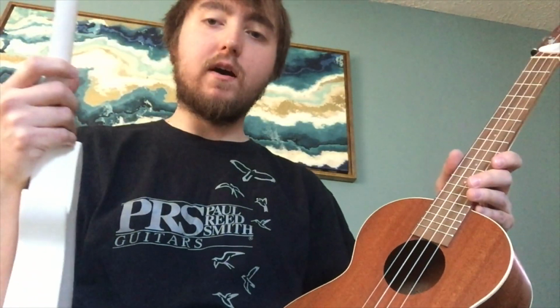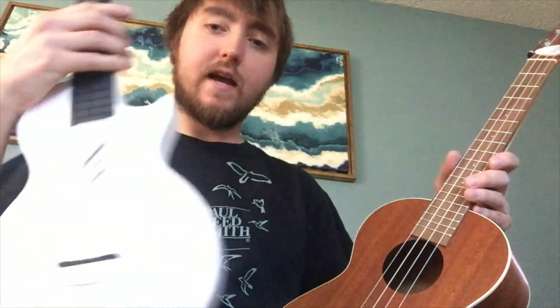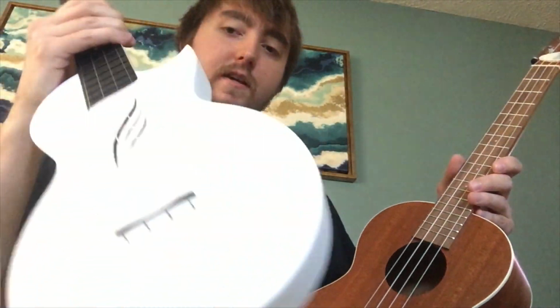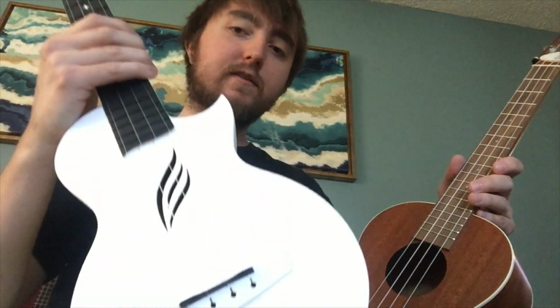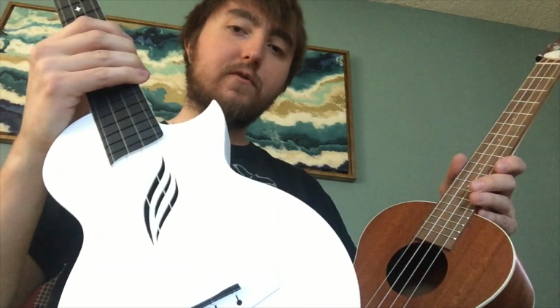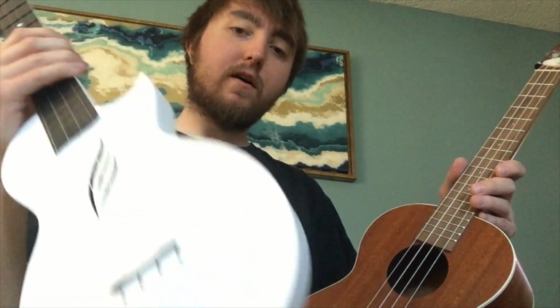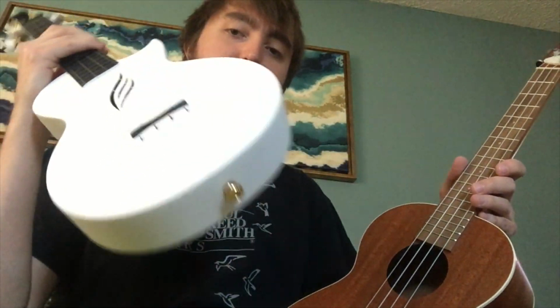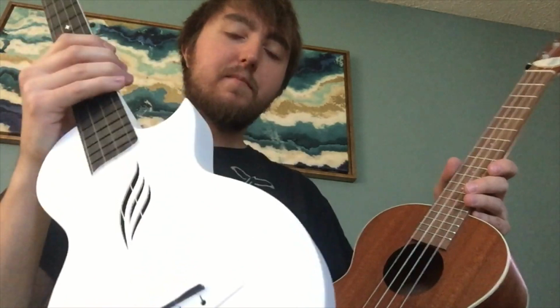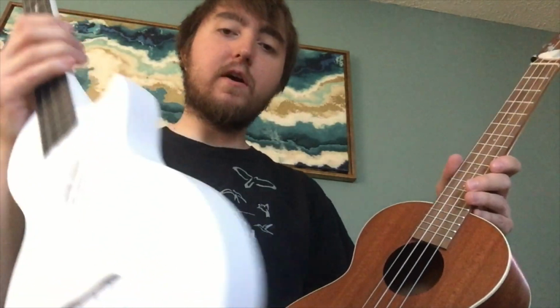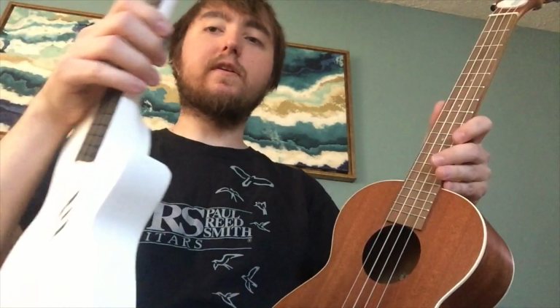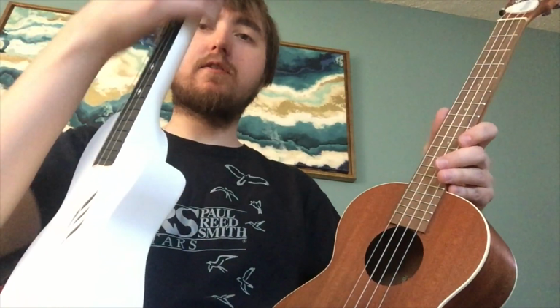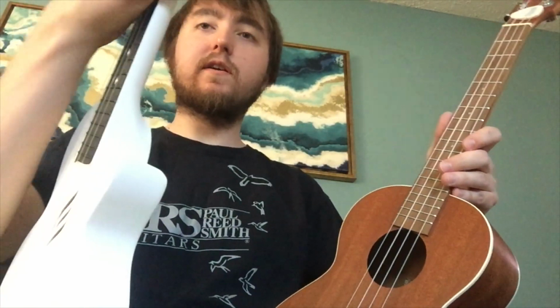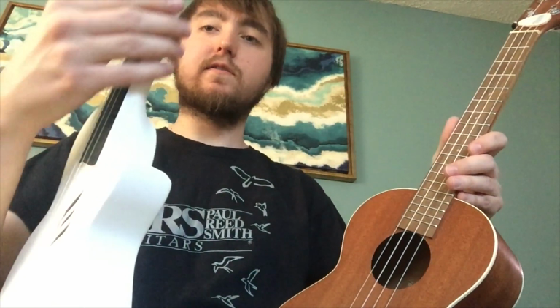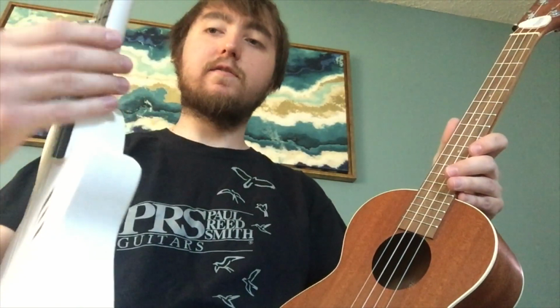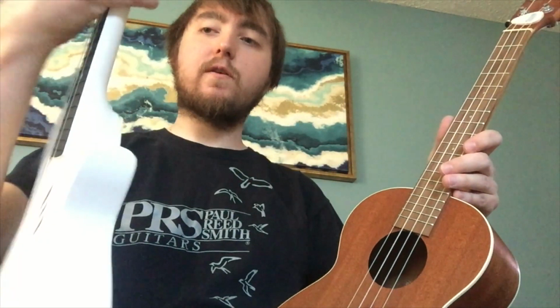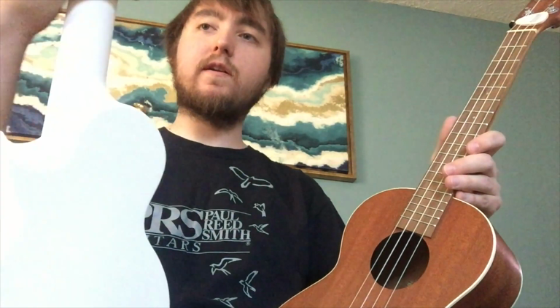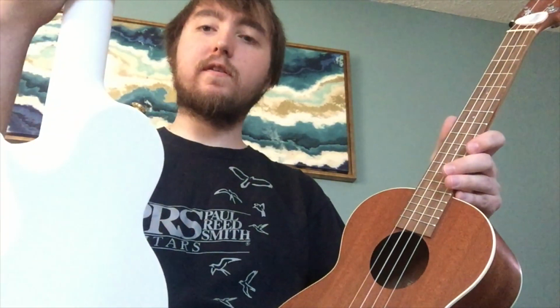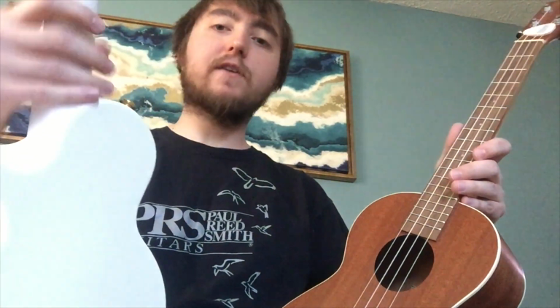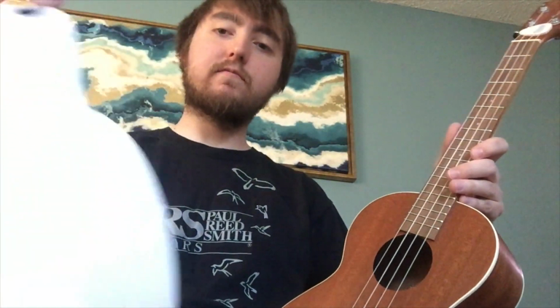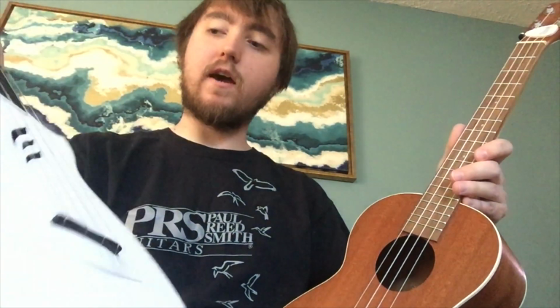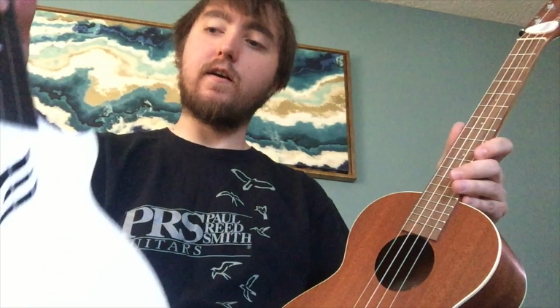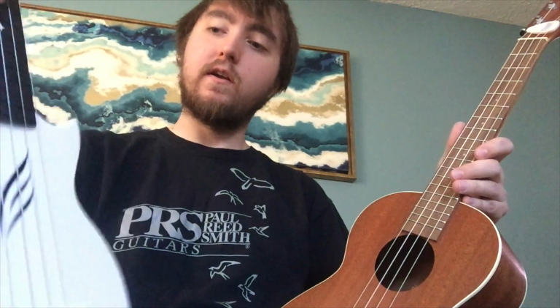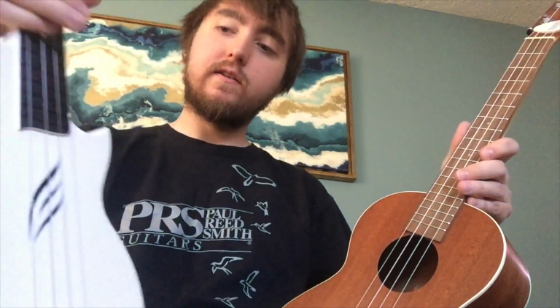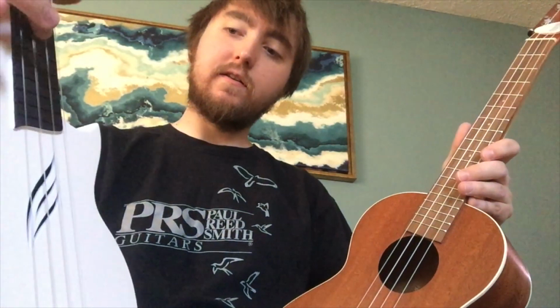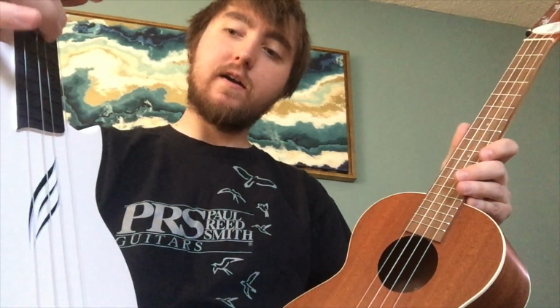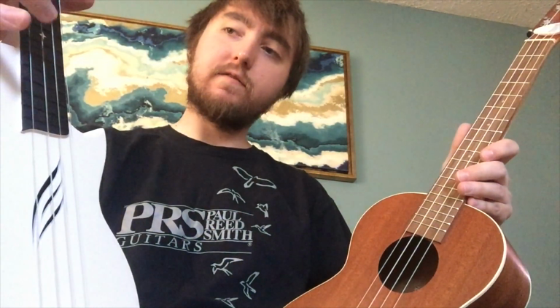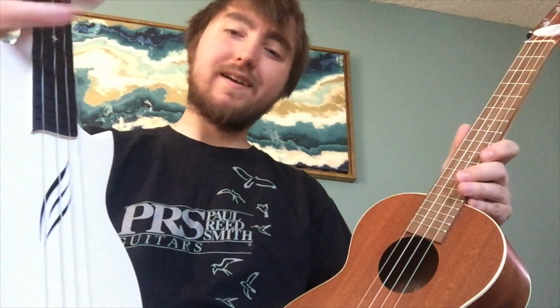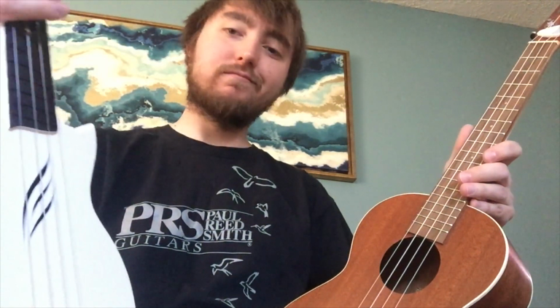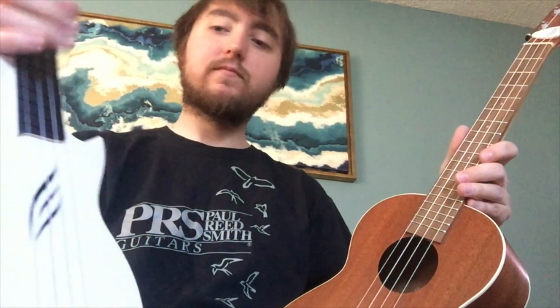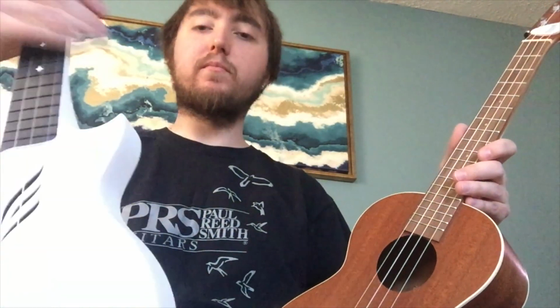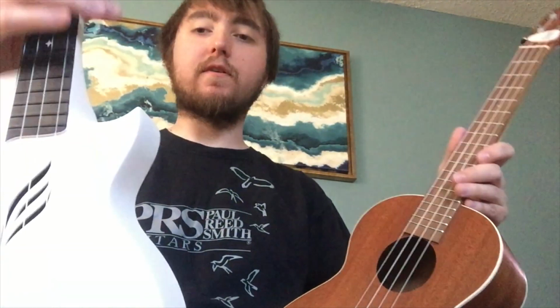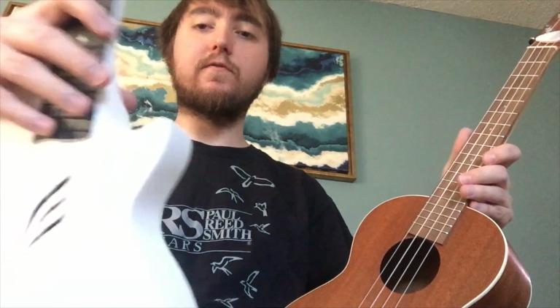Sound-wise, I think this is doing really well. And playability-wise, it's really nice too because no sharp fret ends or anything. The action's nice and low until you get a little higher — it's definitely kind of high, but who really plays up there on a uke?